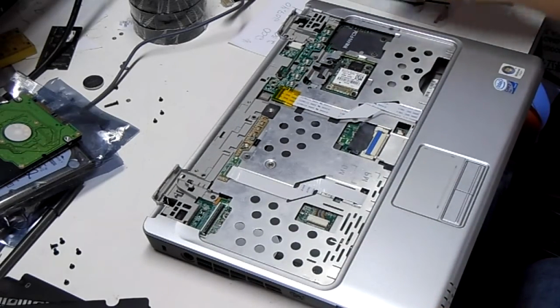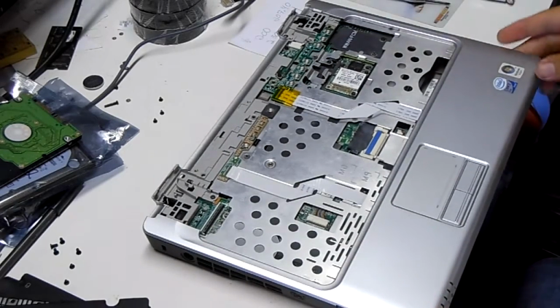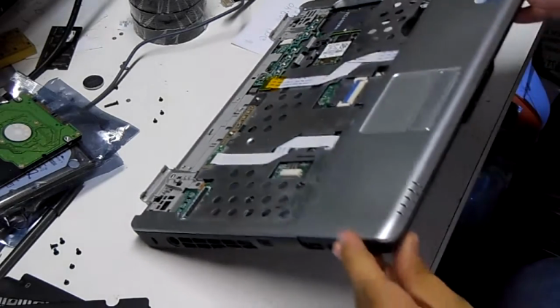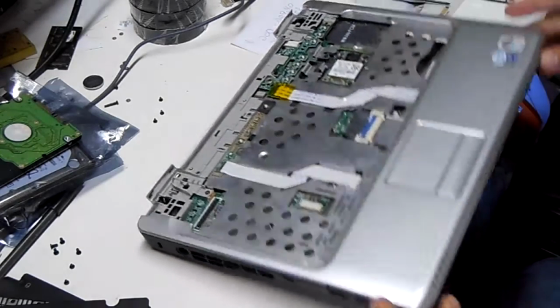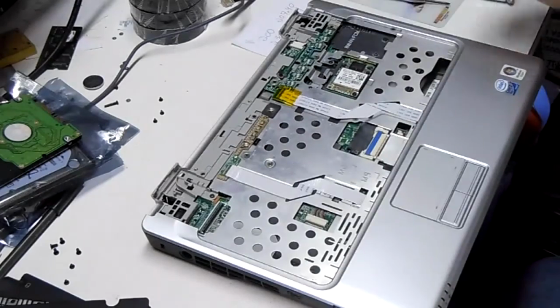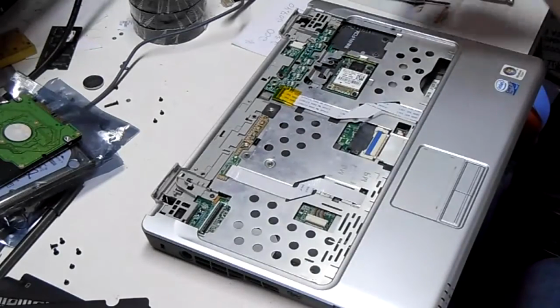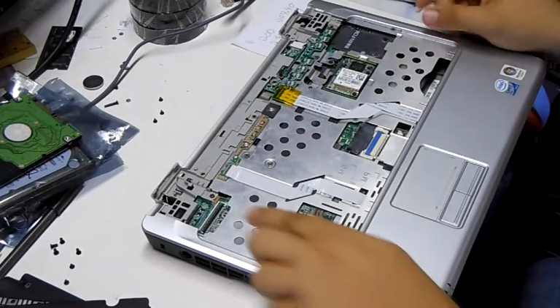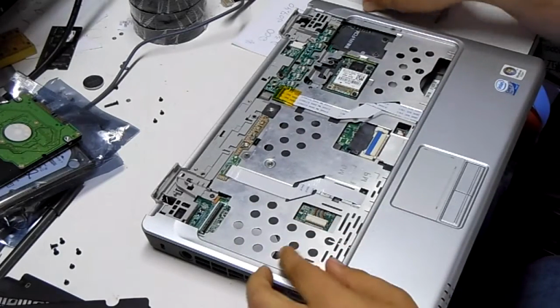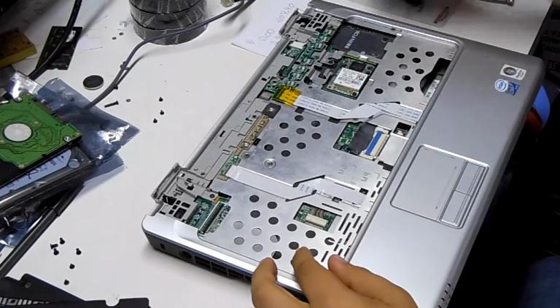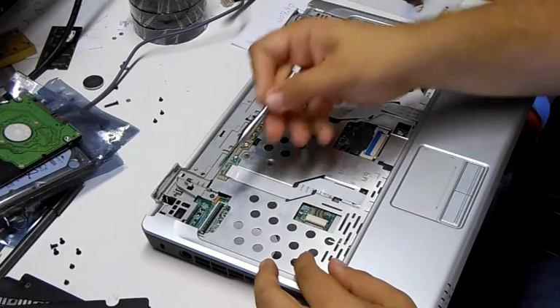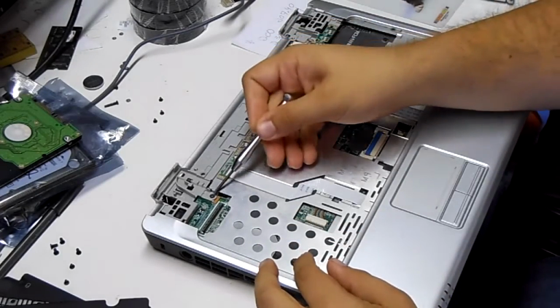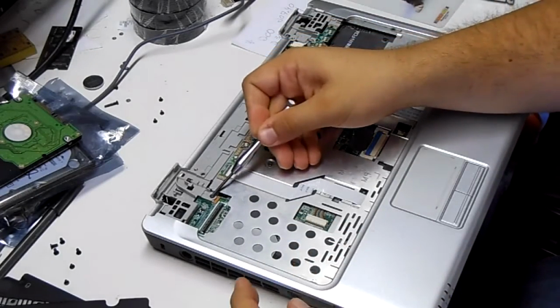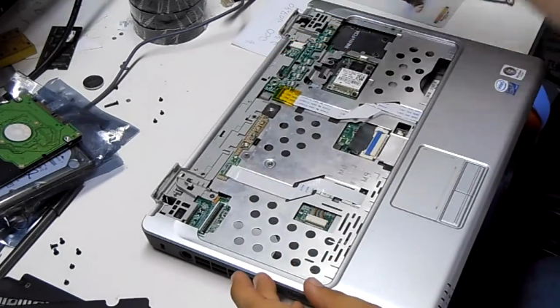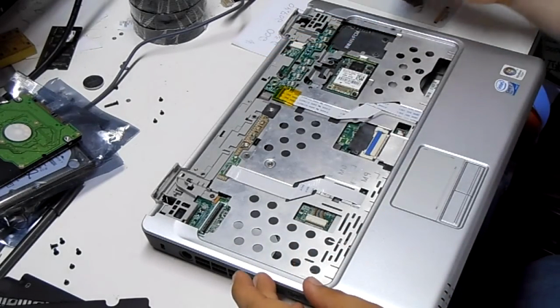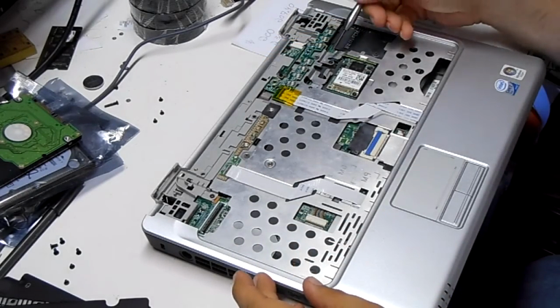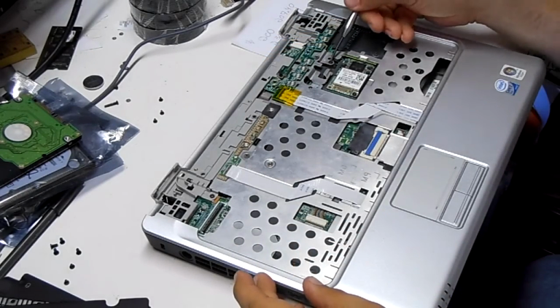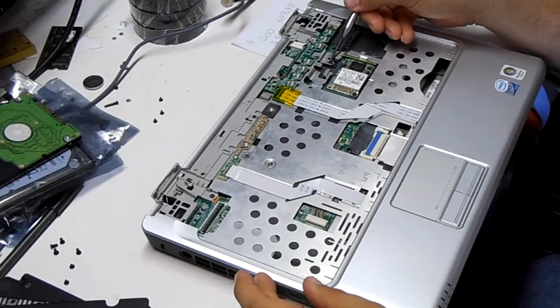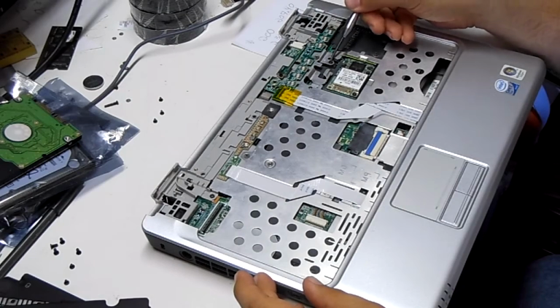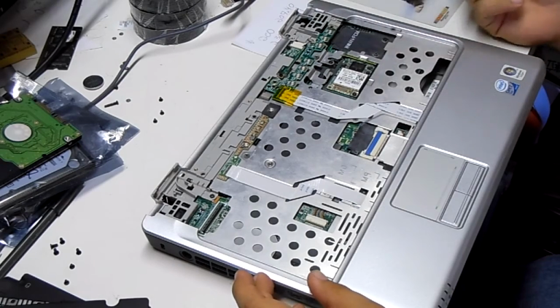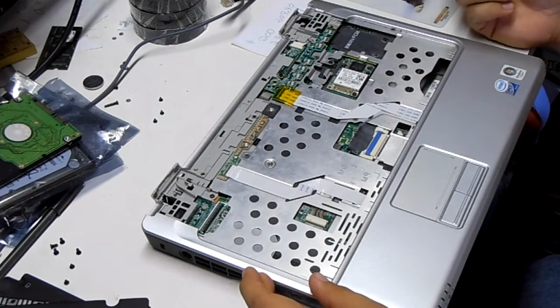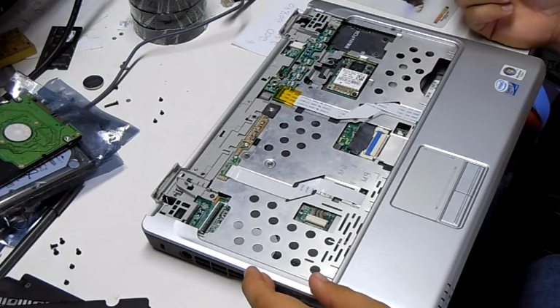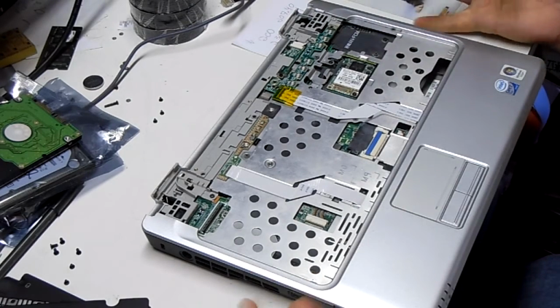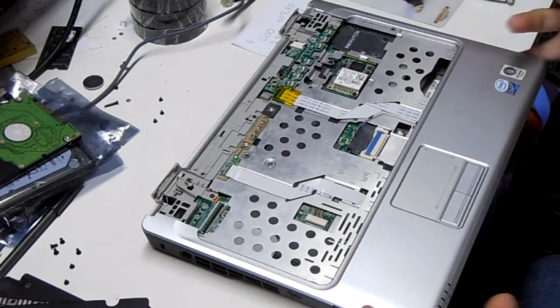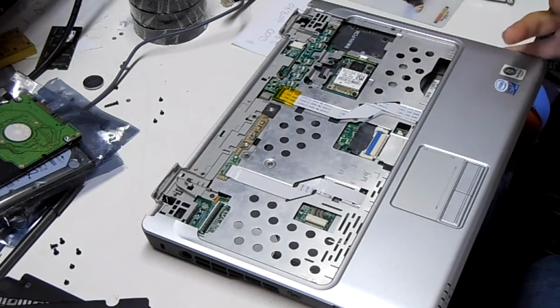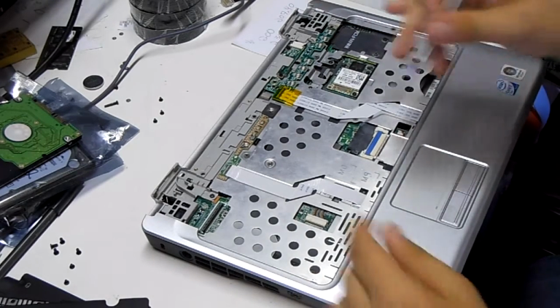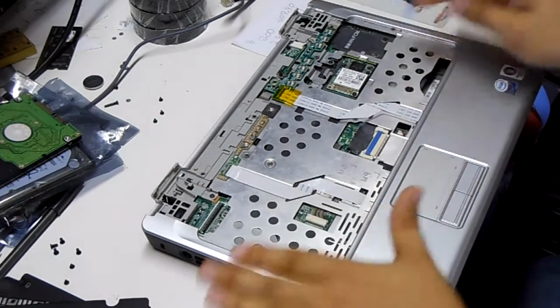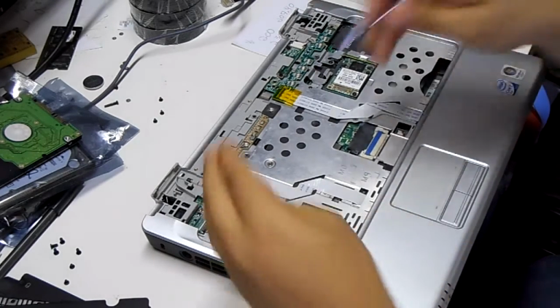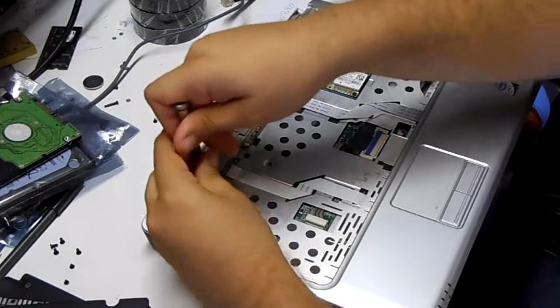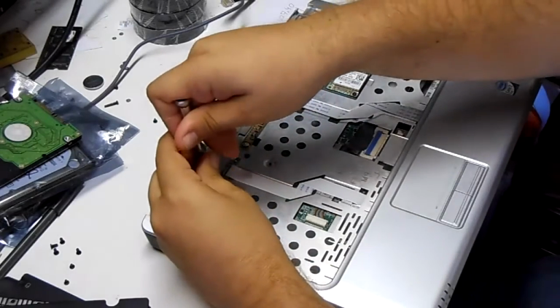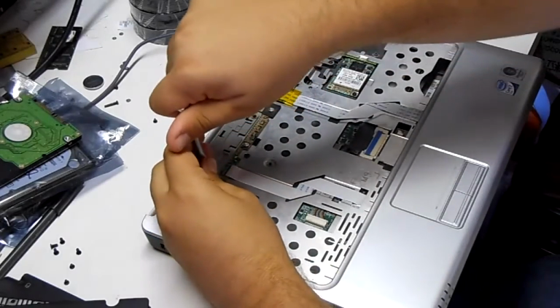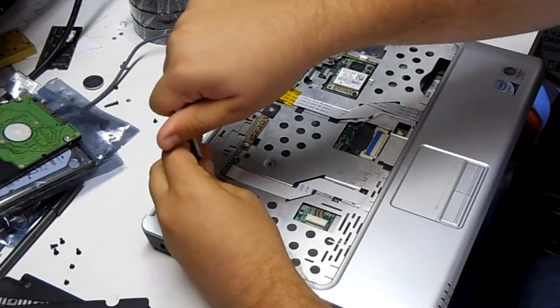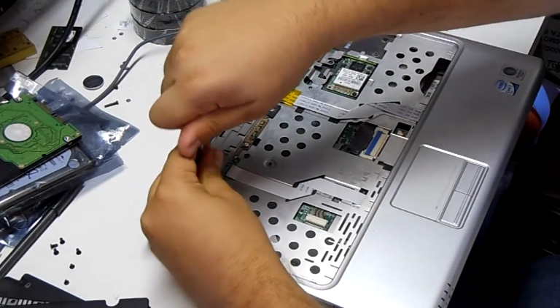From this part, we have to split the case. There are screws here, and here, as well as the ones on the underside of the base. So we'll take these two upper ones out.